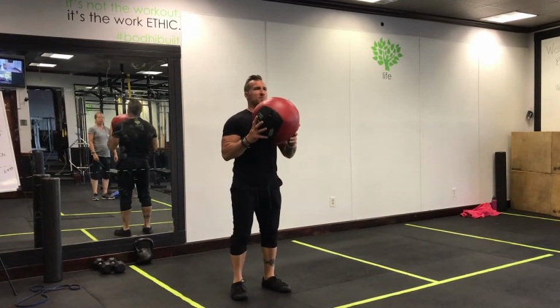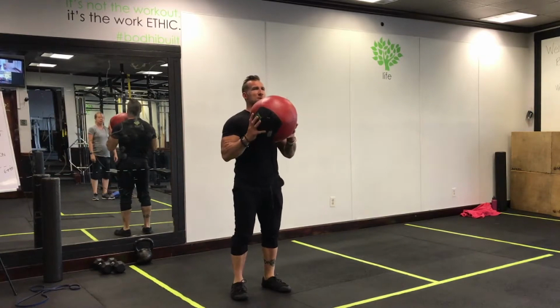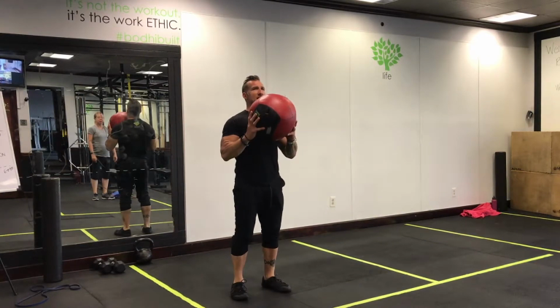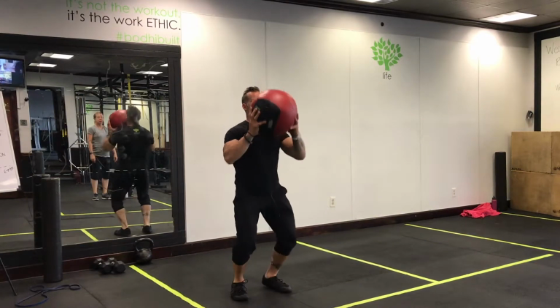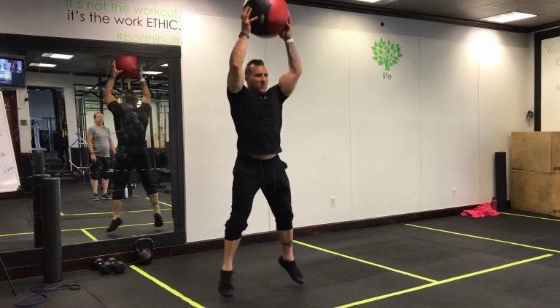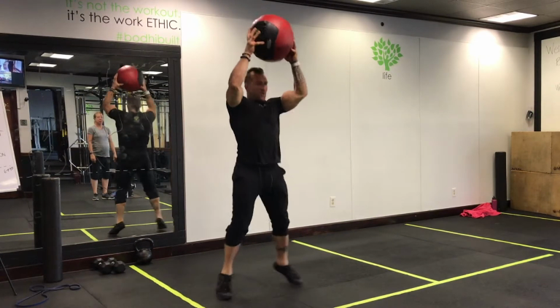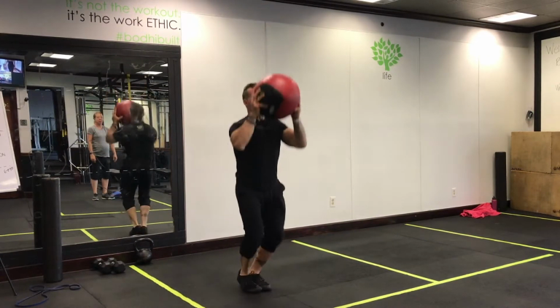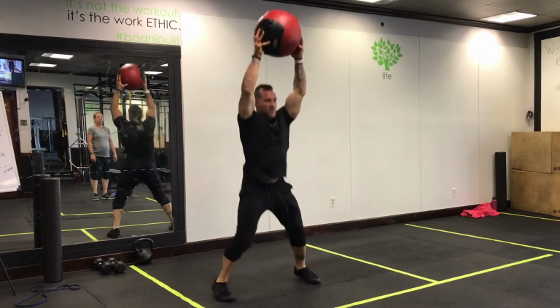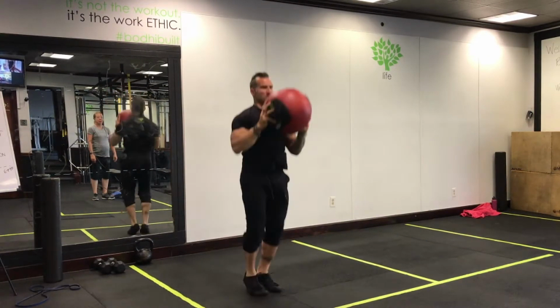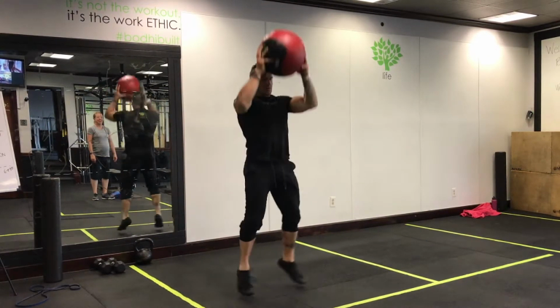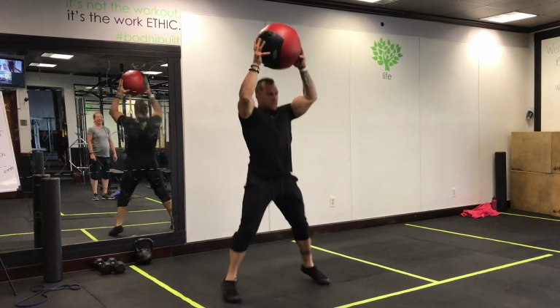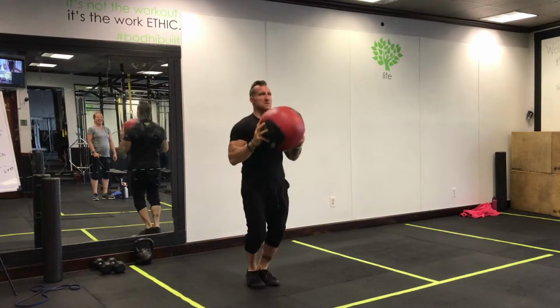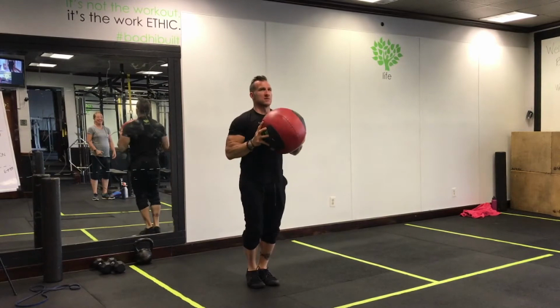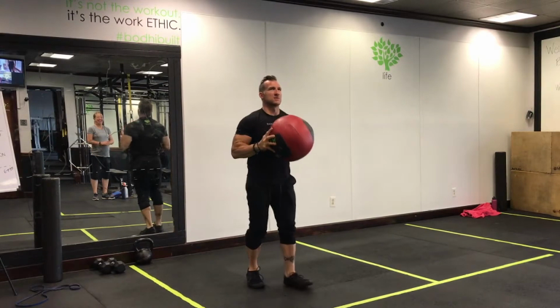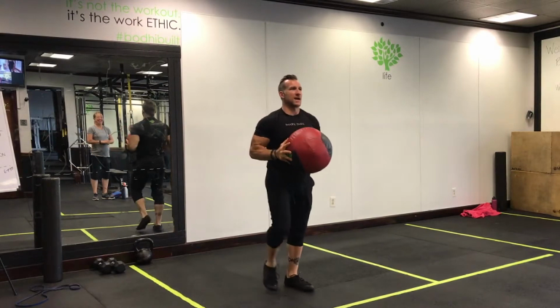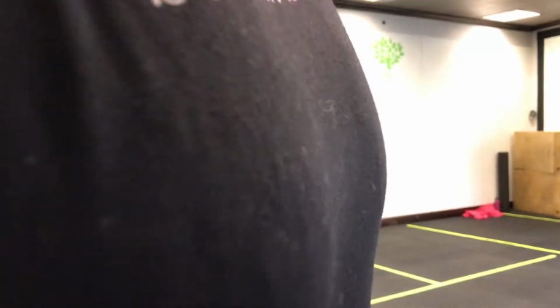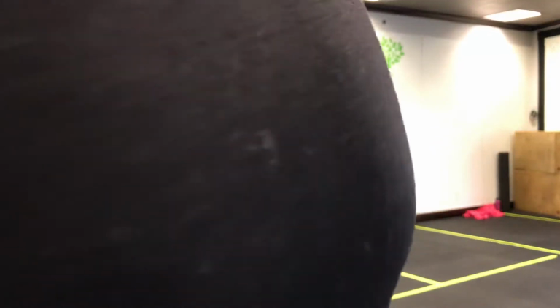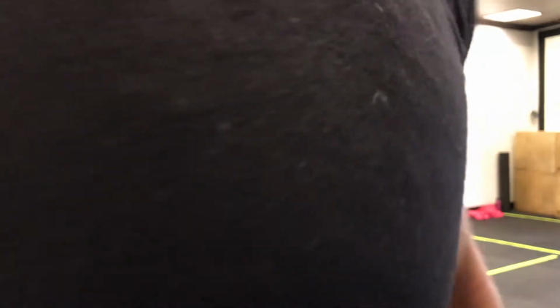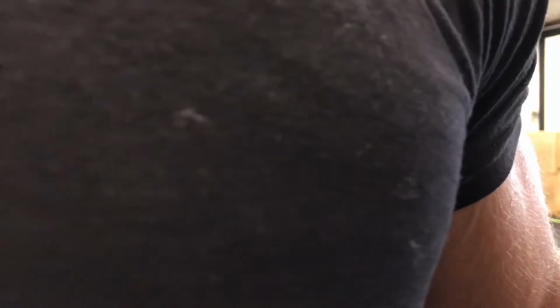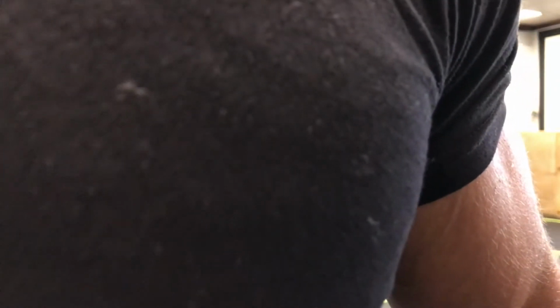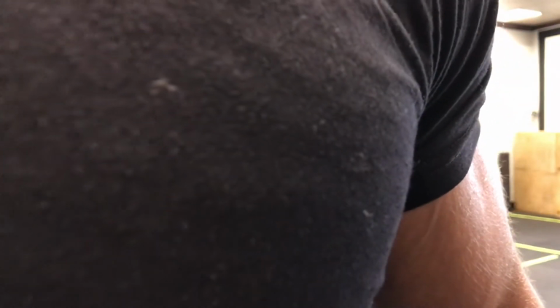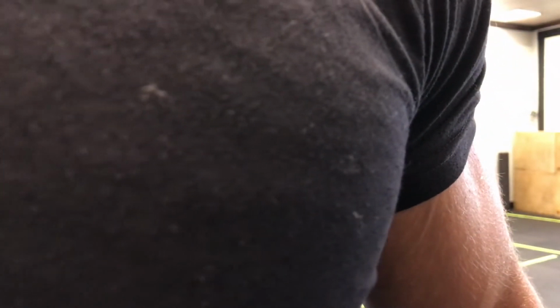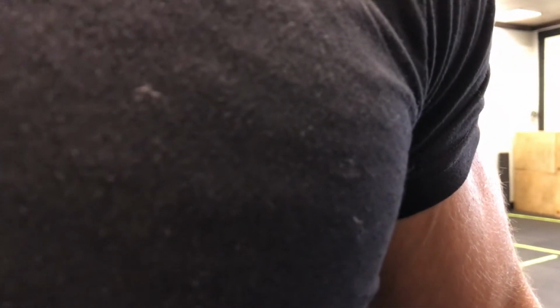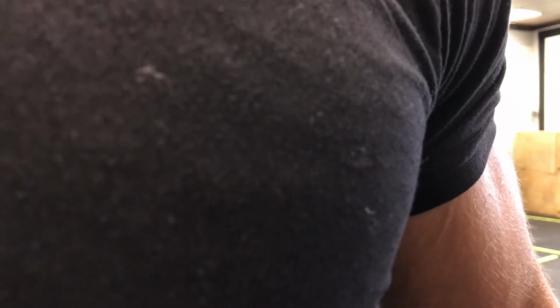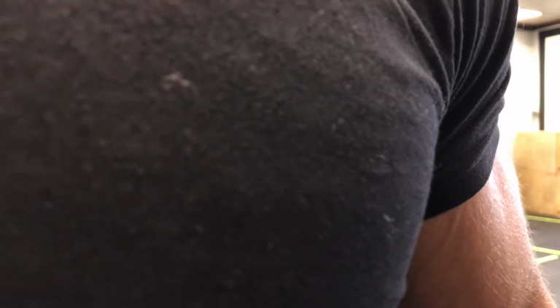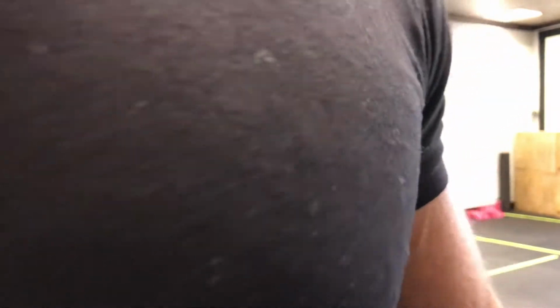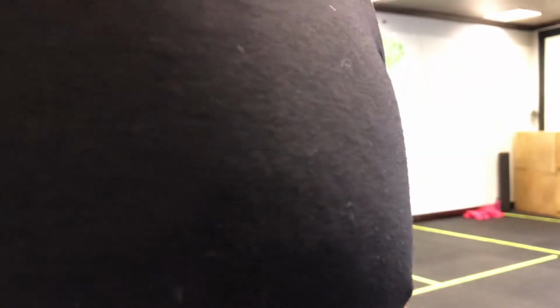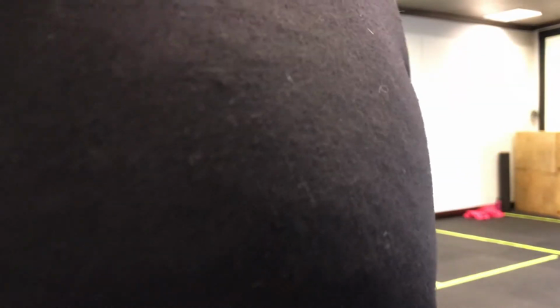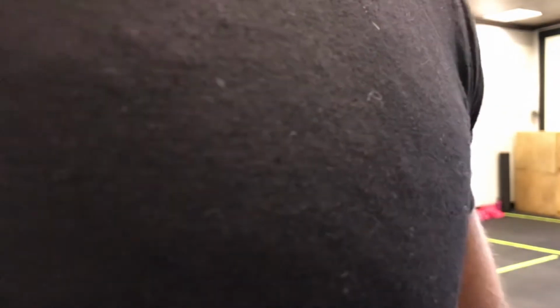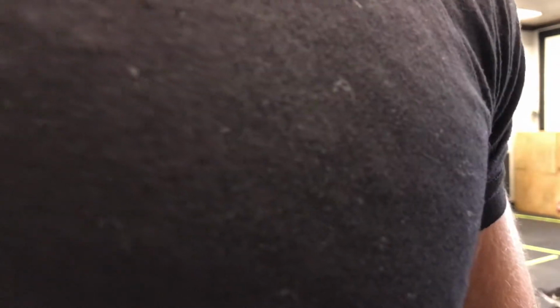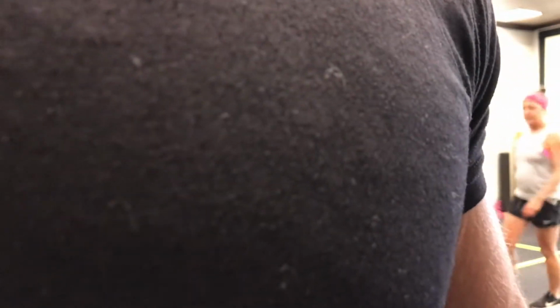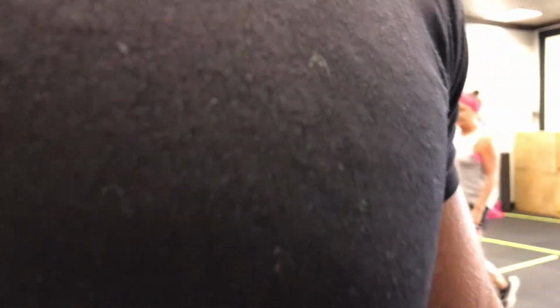Med ball jumping jacks. All right, let's rock and roll — in three, two, go to work.